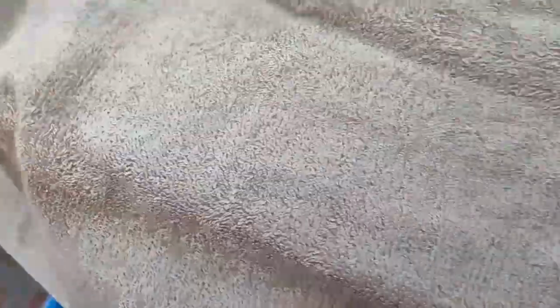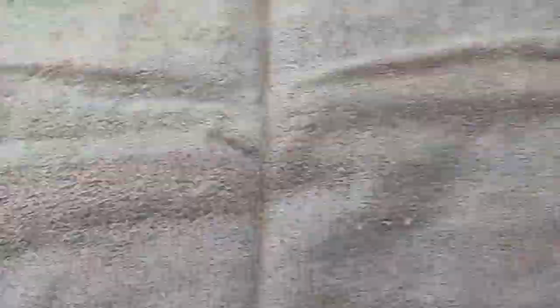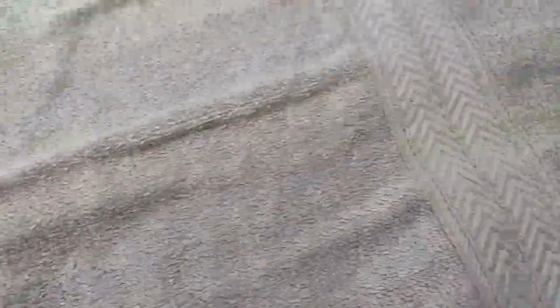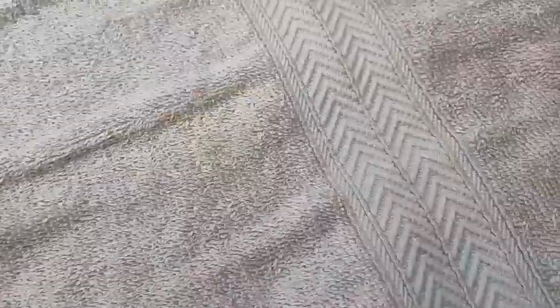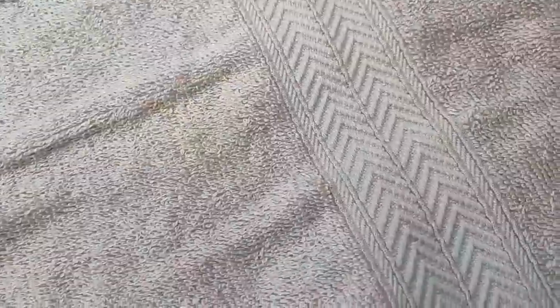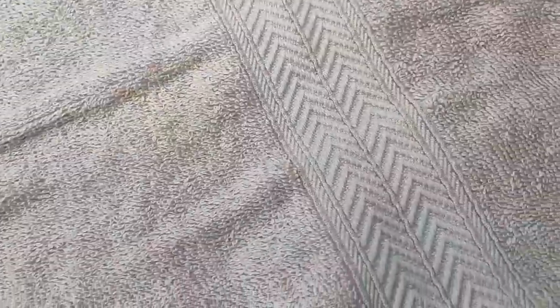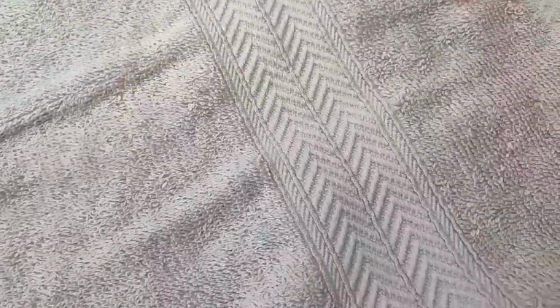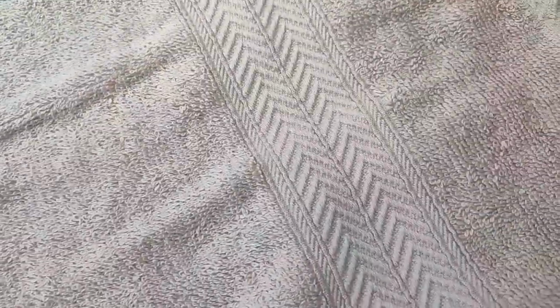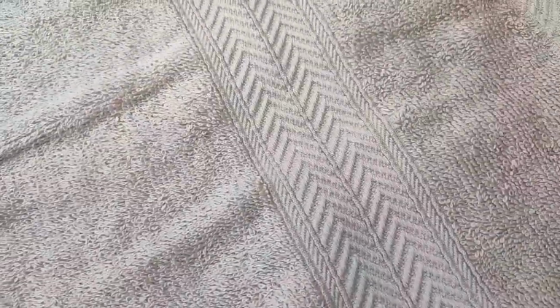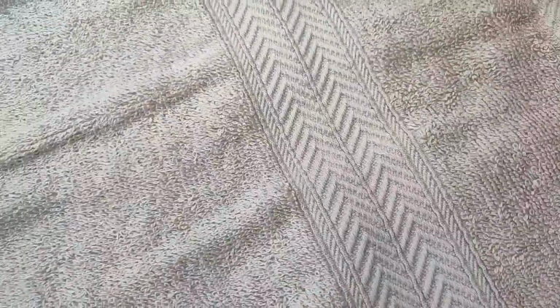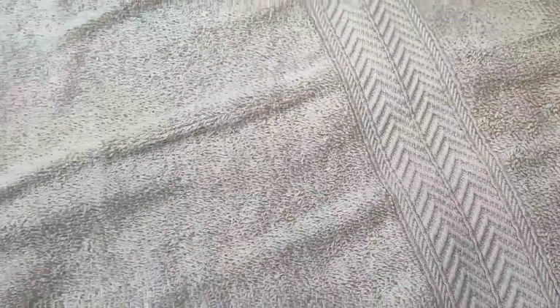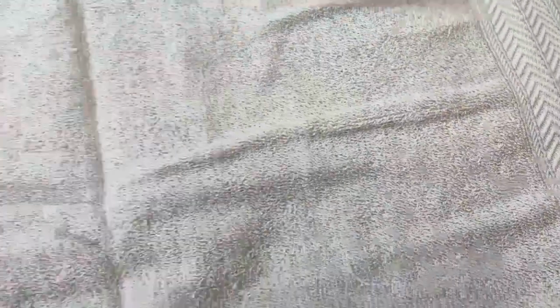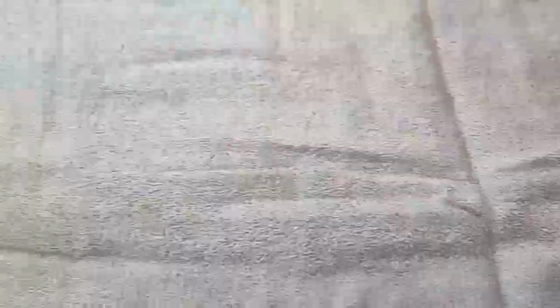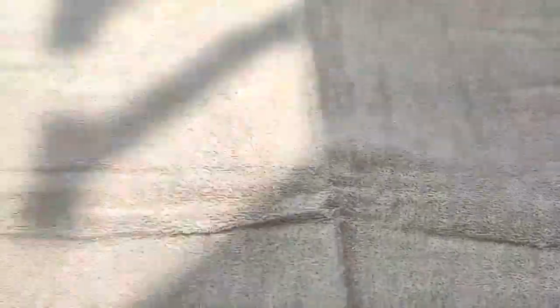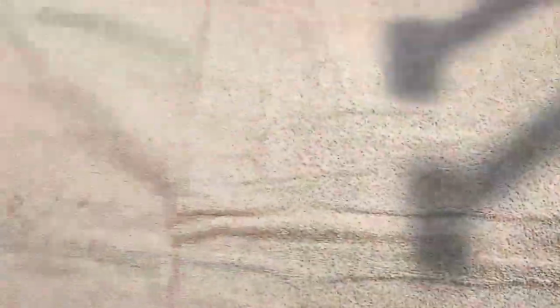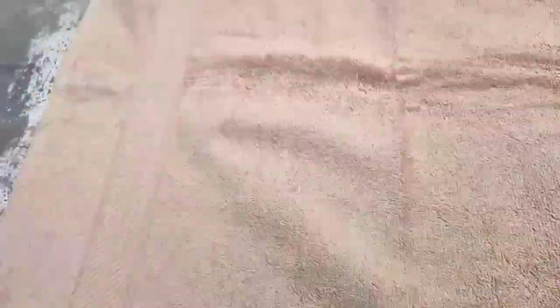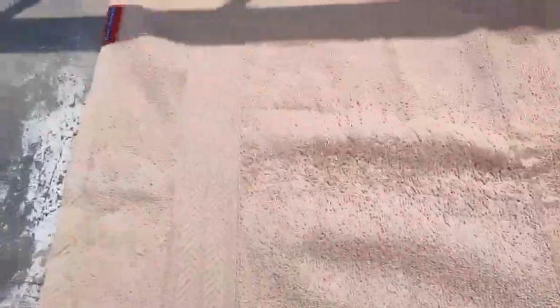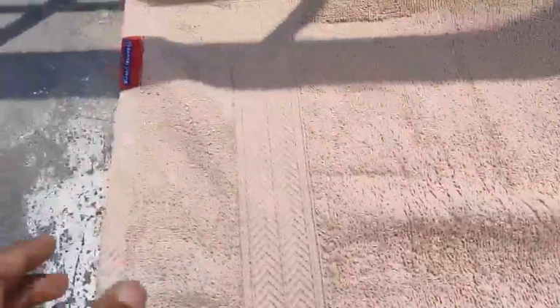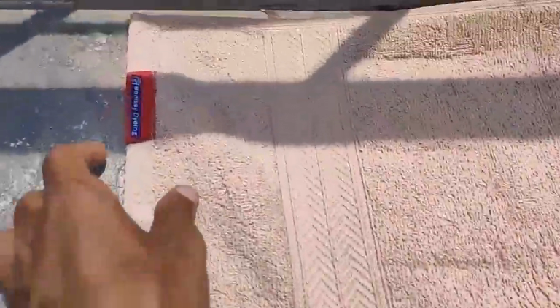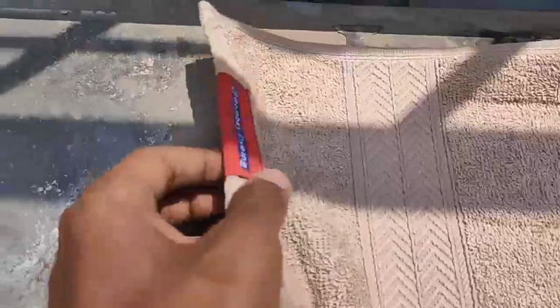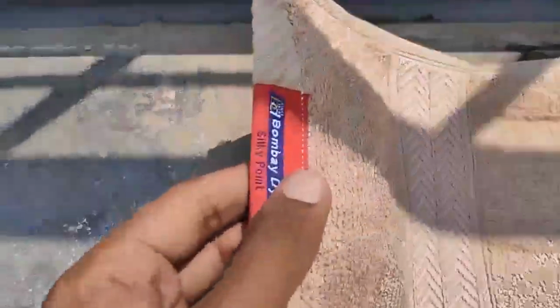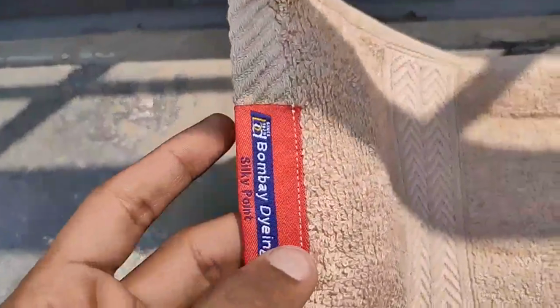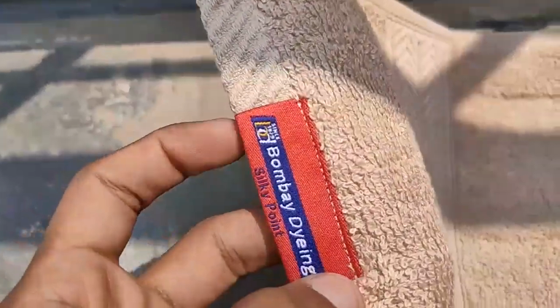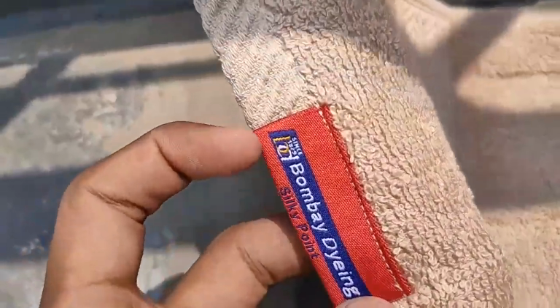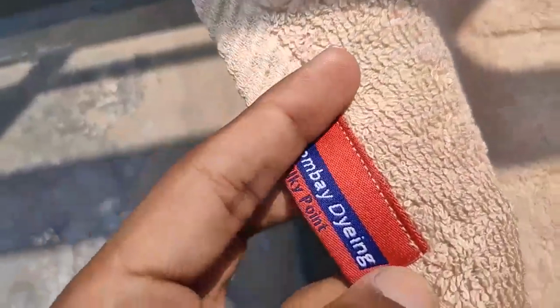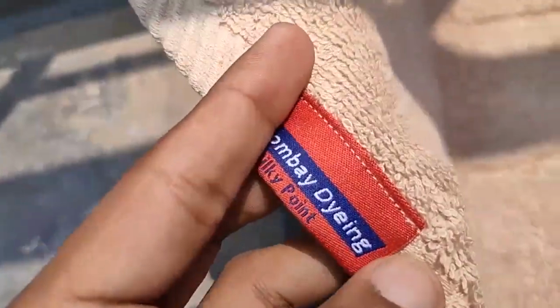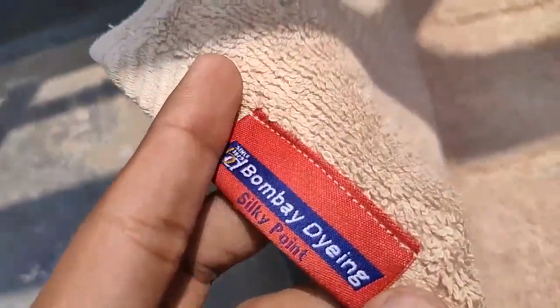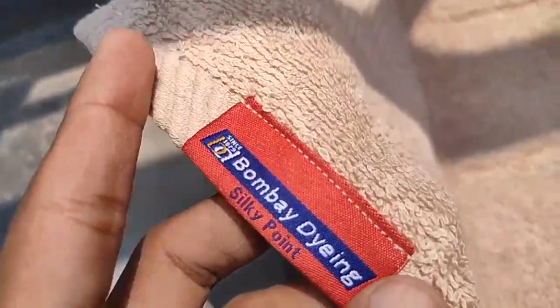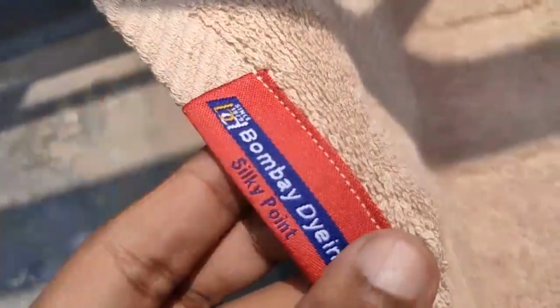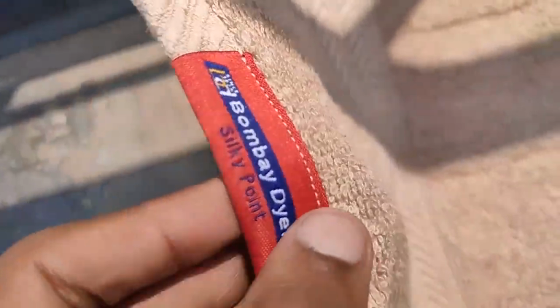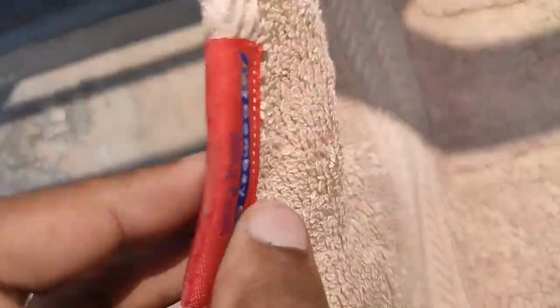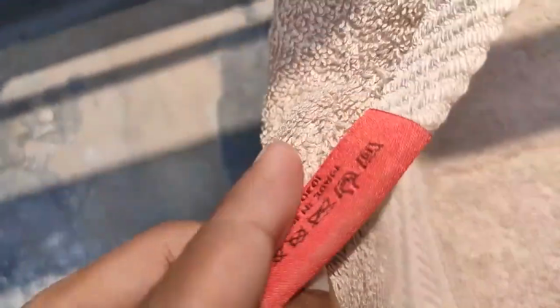See the Bombay Dyeing emblem — made in India product. It's really good to say it's a wonderful product for the price you pay.